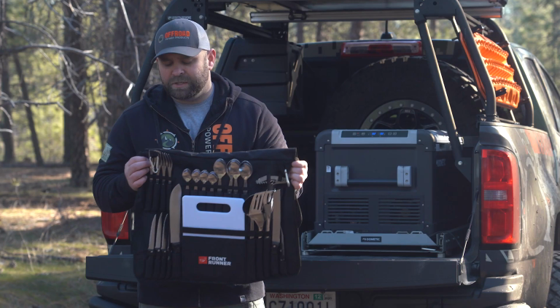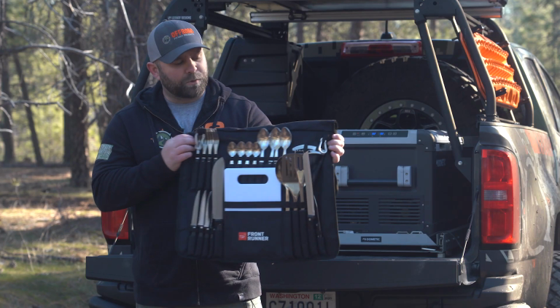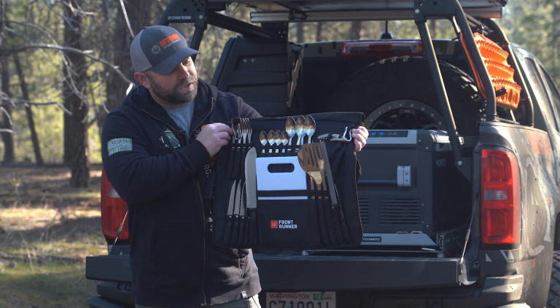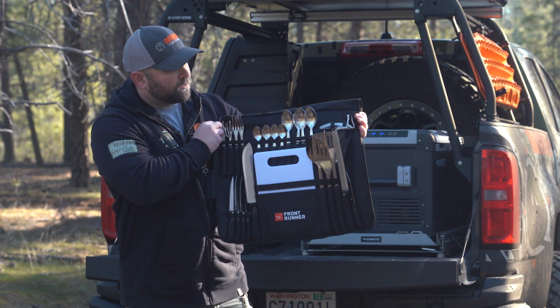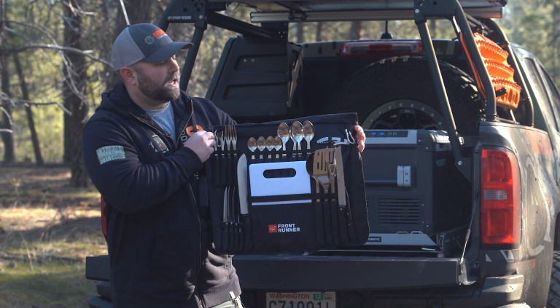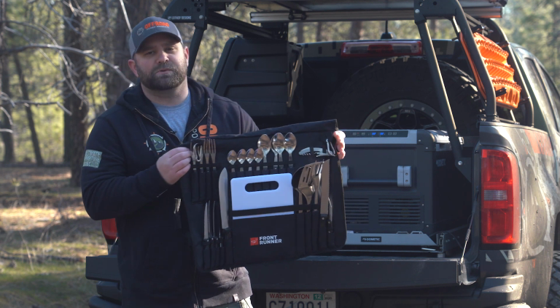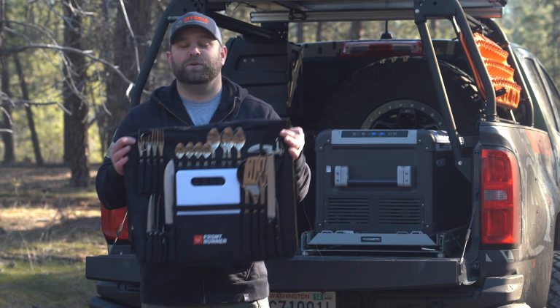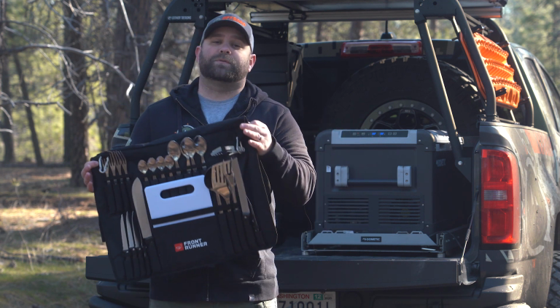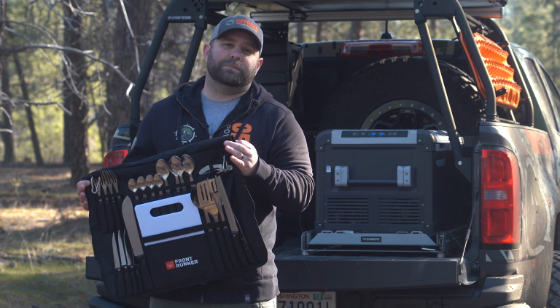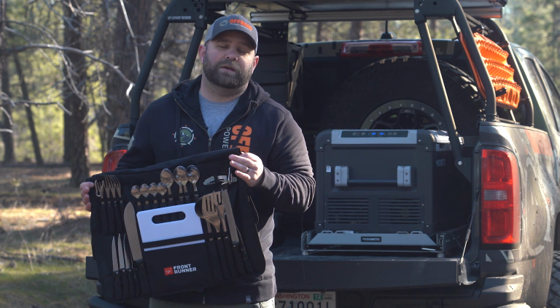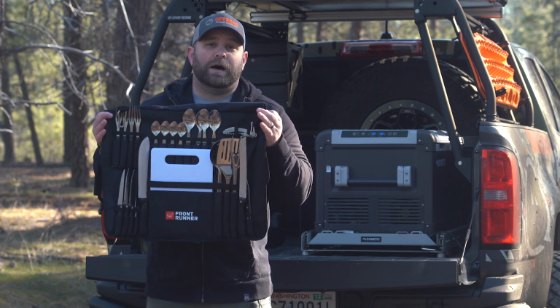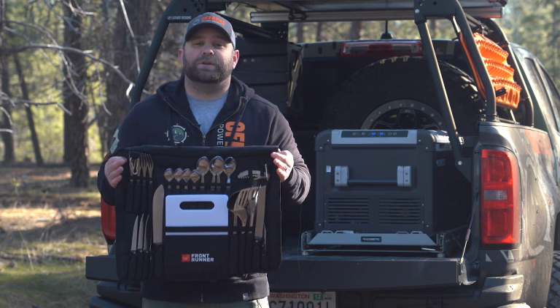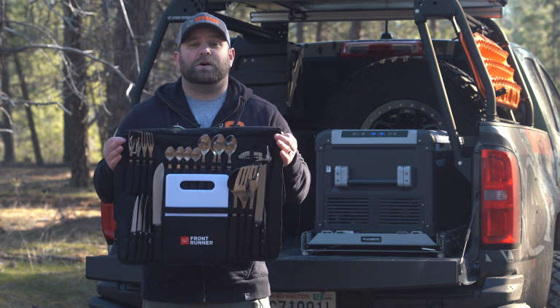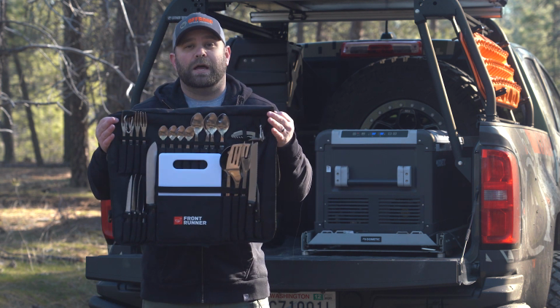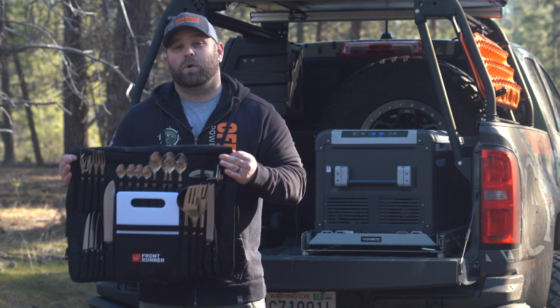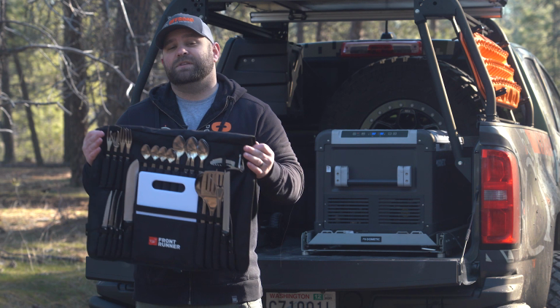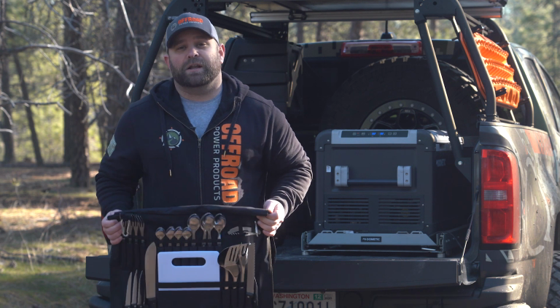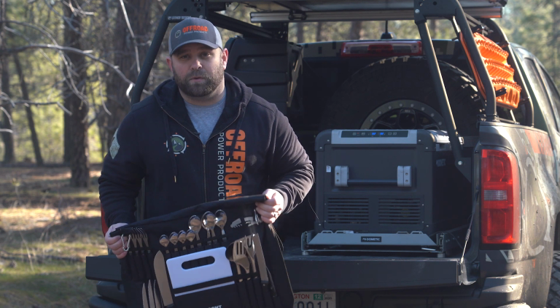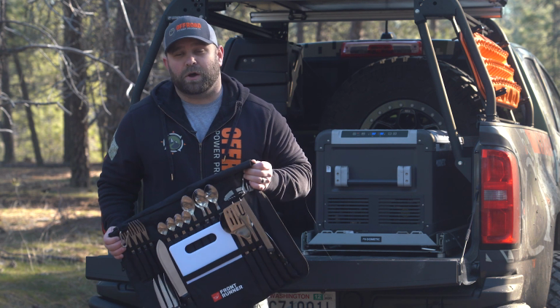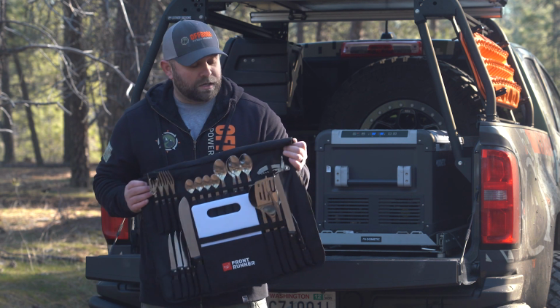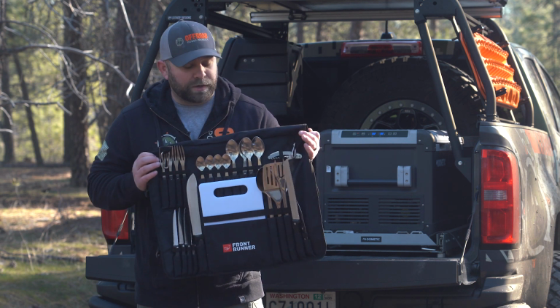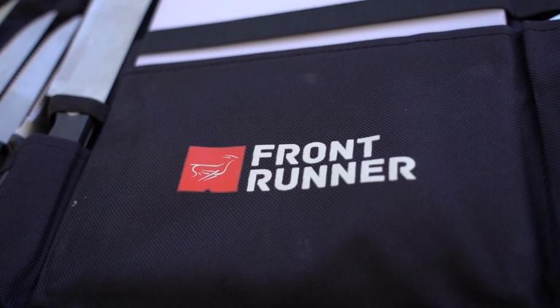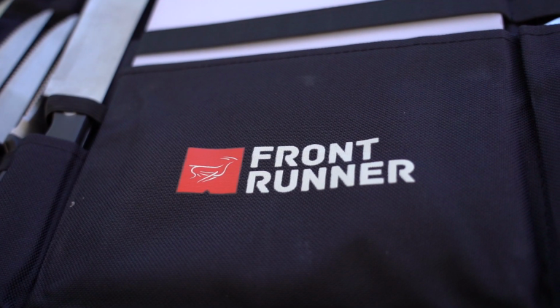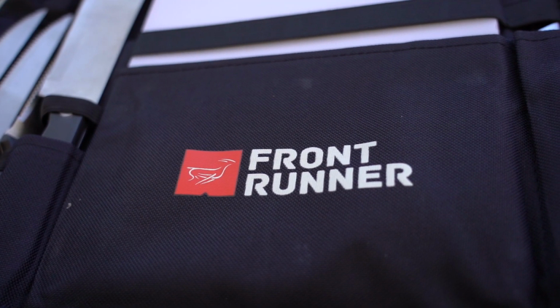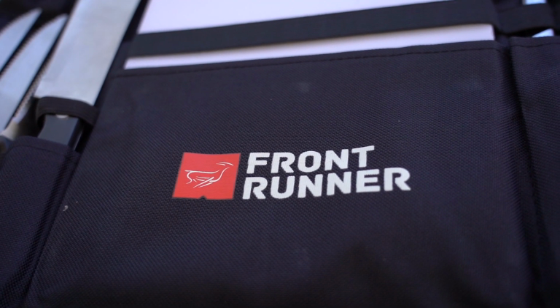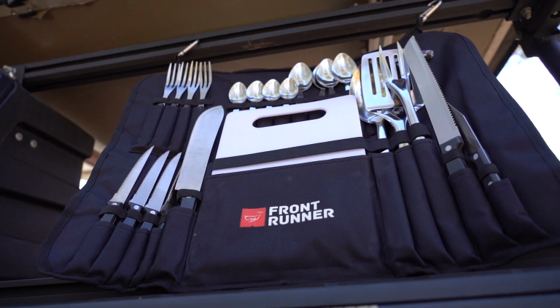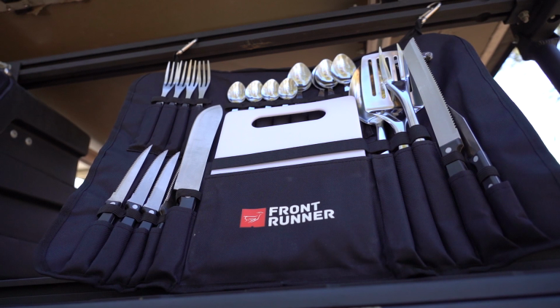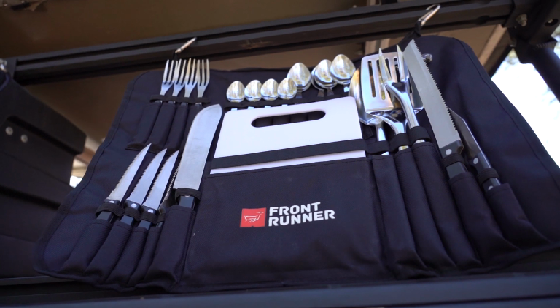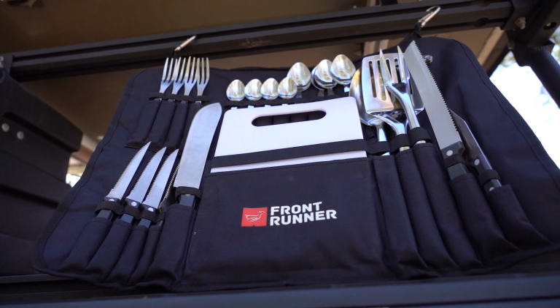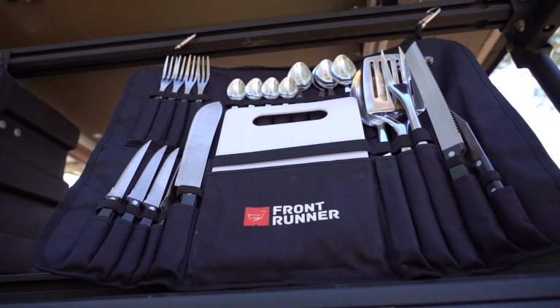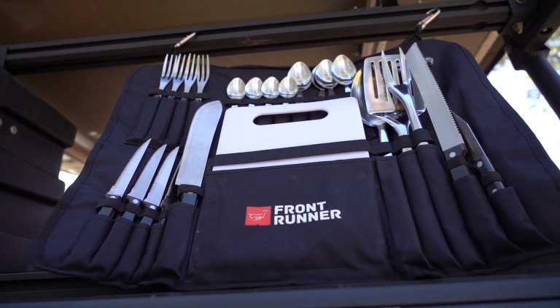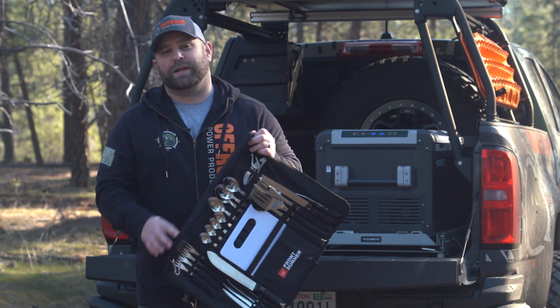It's a cool product, really excited about this one. If you want one for your campsite, make sure you give us a call or come visit us at offroadpowerproducts.com. We're here to answer any questions you have. Again, Front Runner camp kitchen utensil set - check it out.